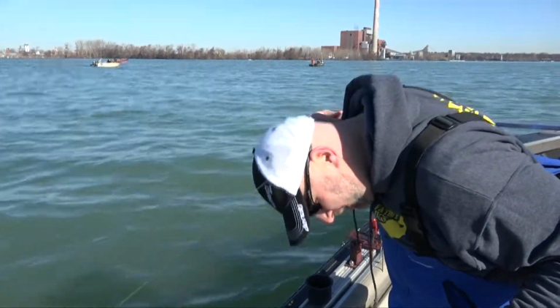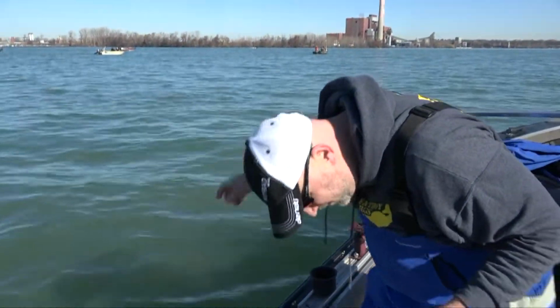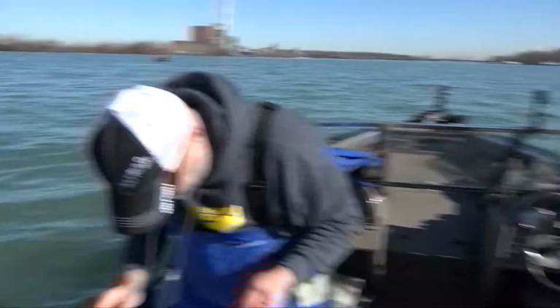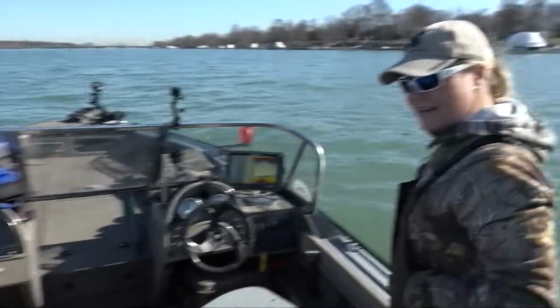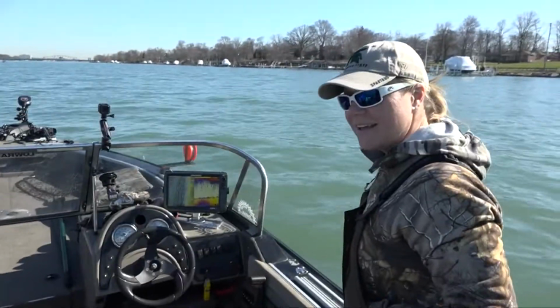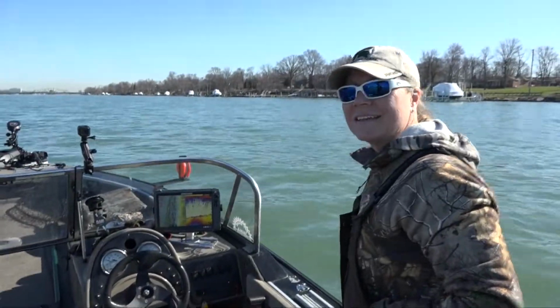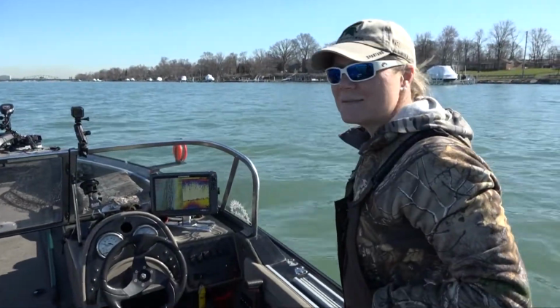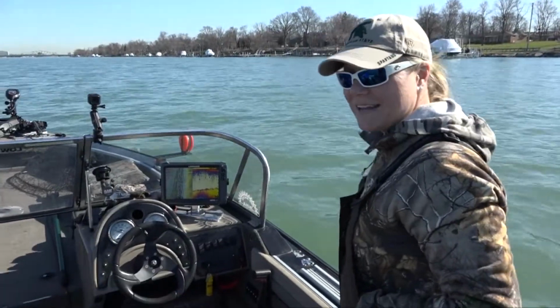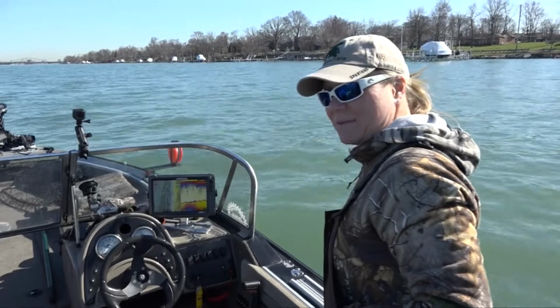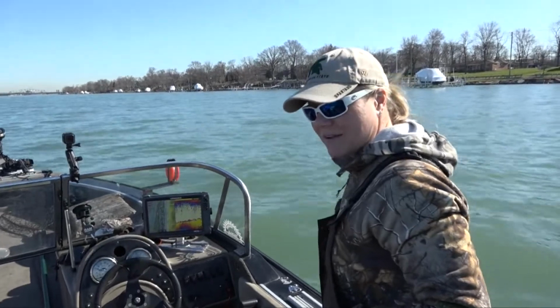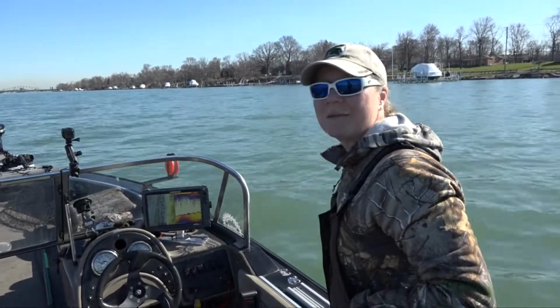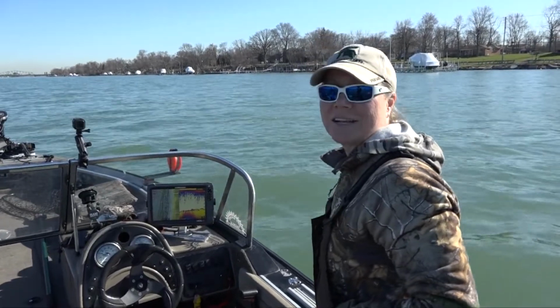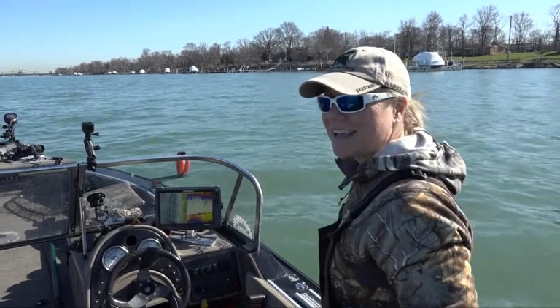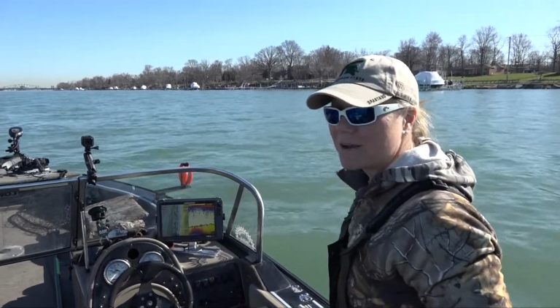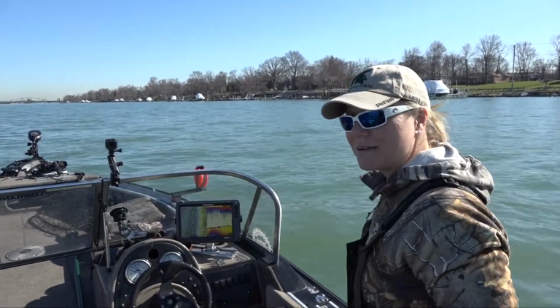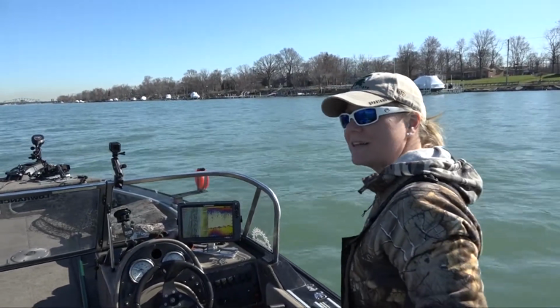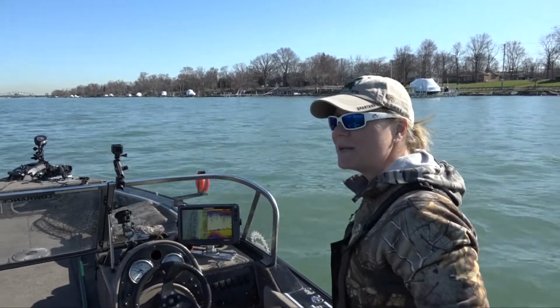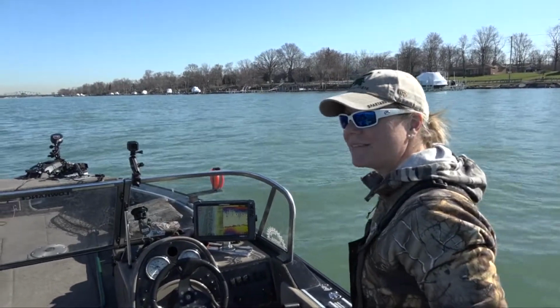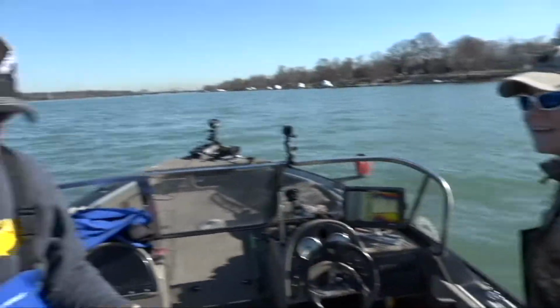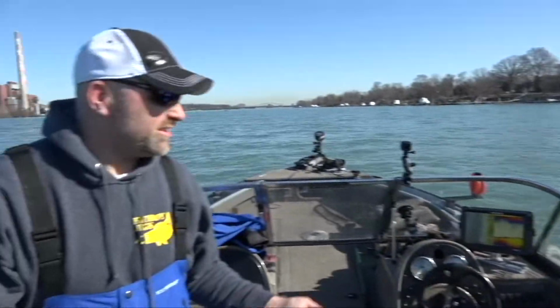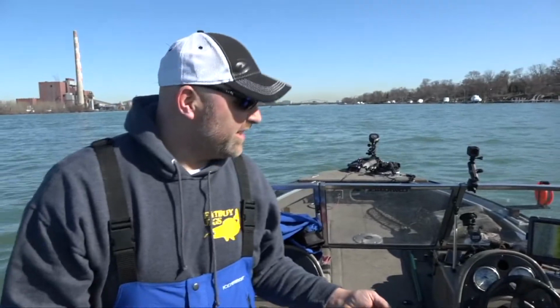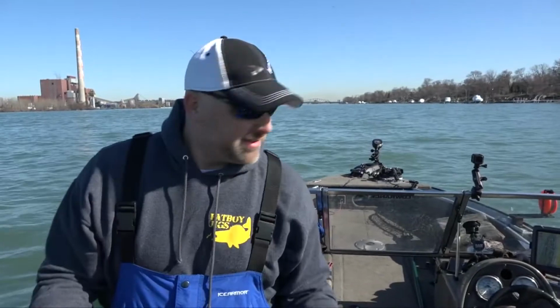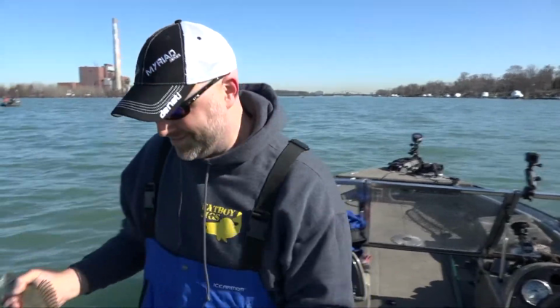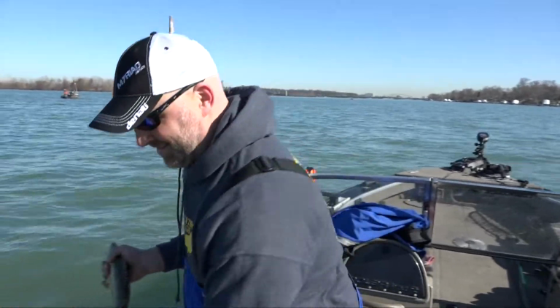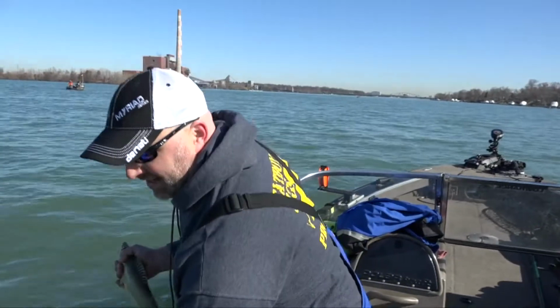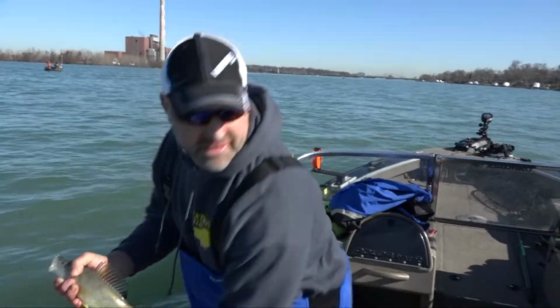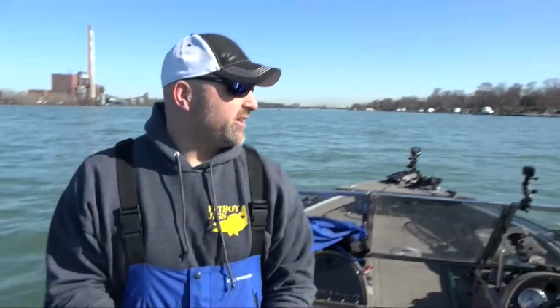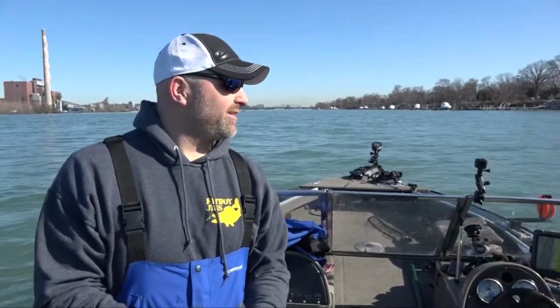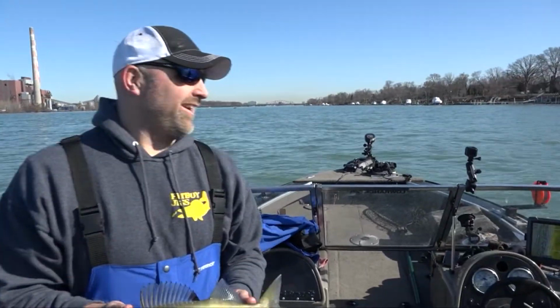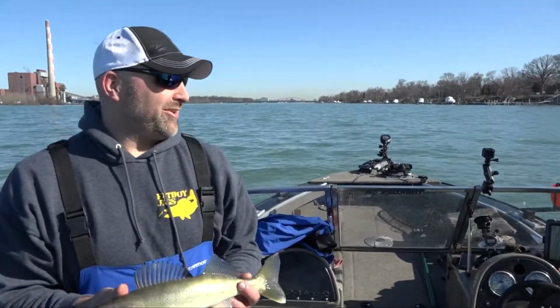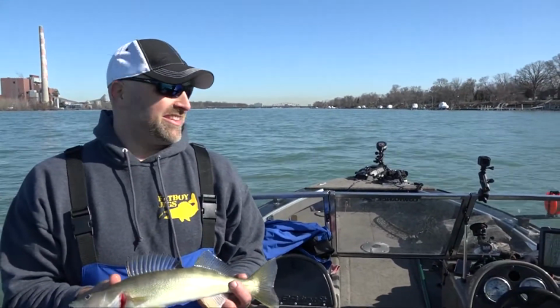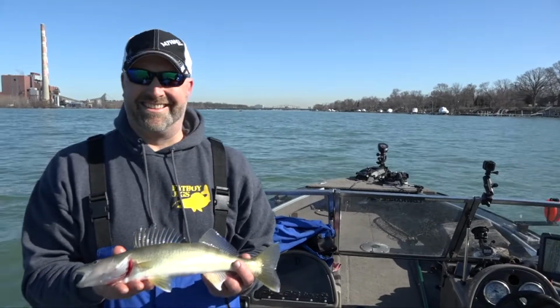Jason, you might be done. I think it's time to hand Gabe the camera. He may have caught his limit. How many do you have? It must be the touch because it's any color. I only got two fish. I'm not done fishing yet. We have proof.